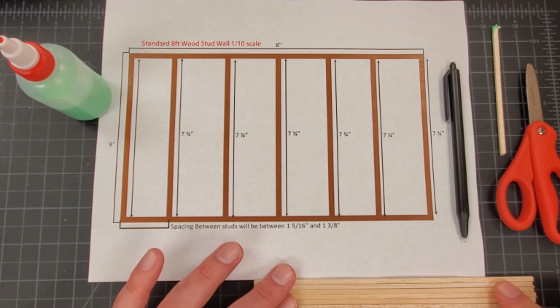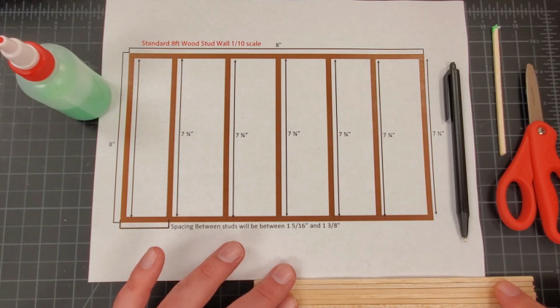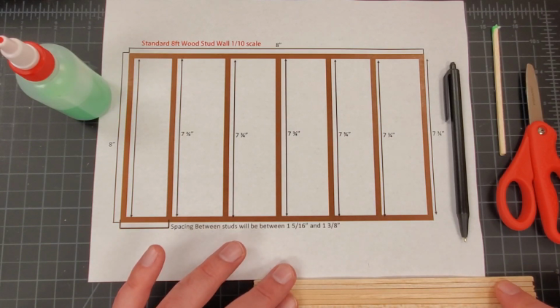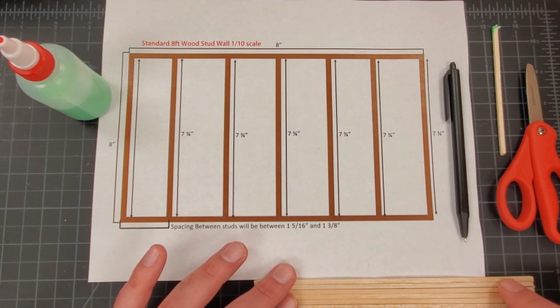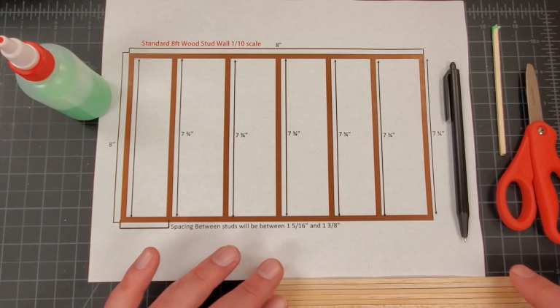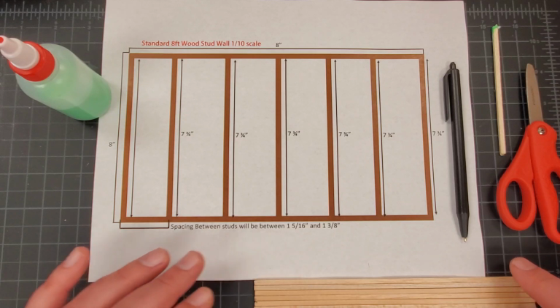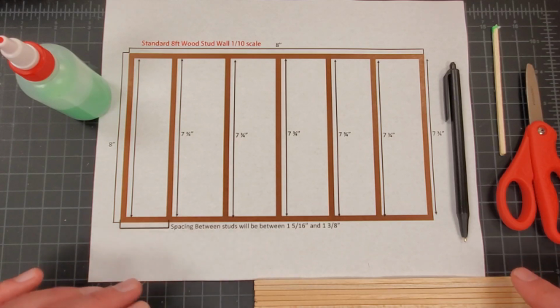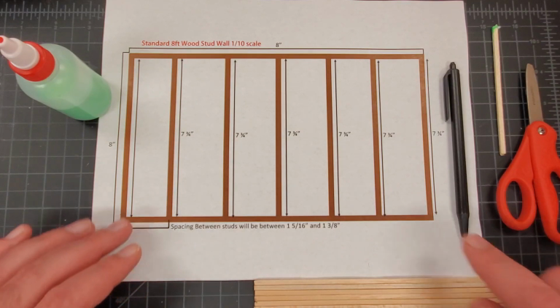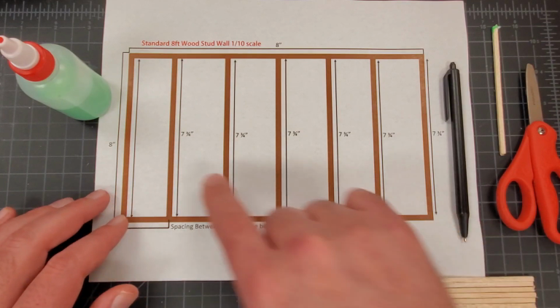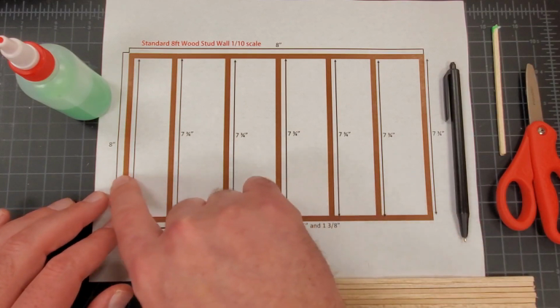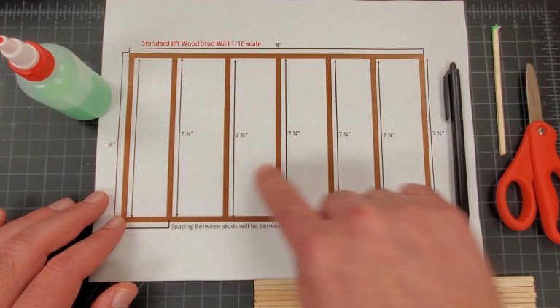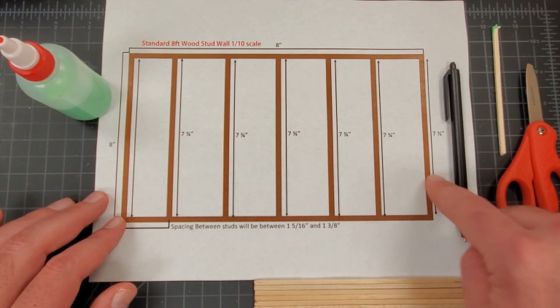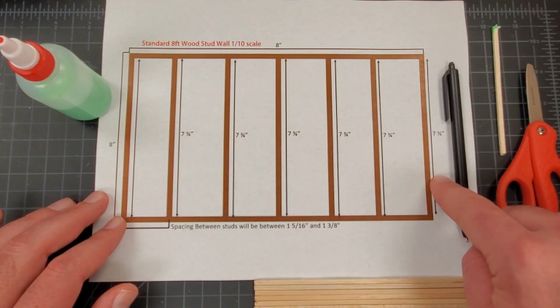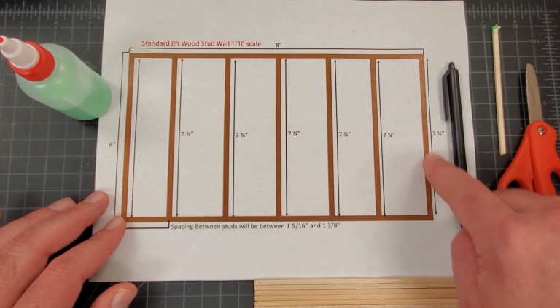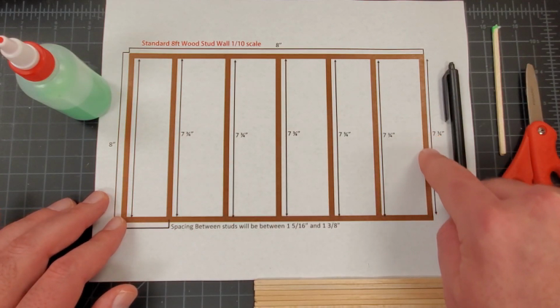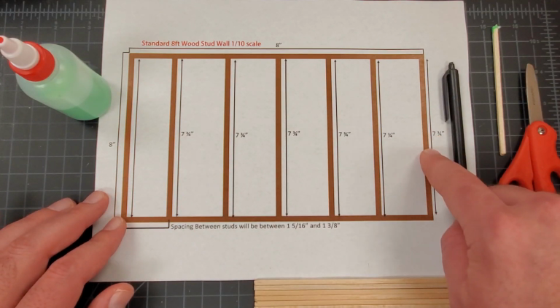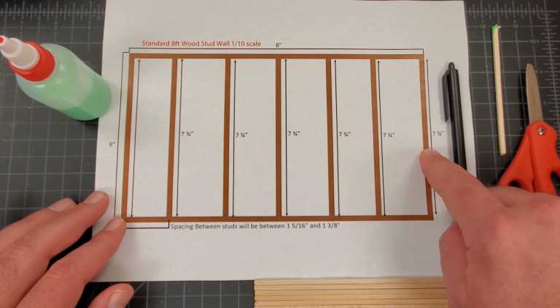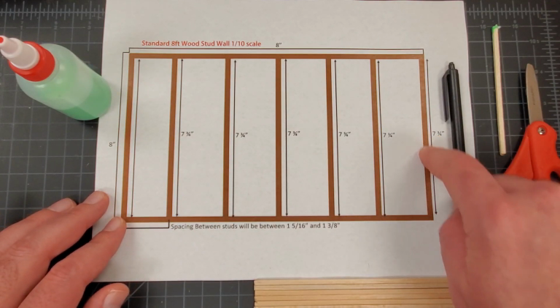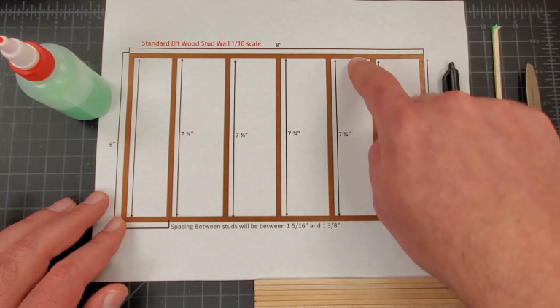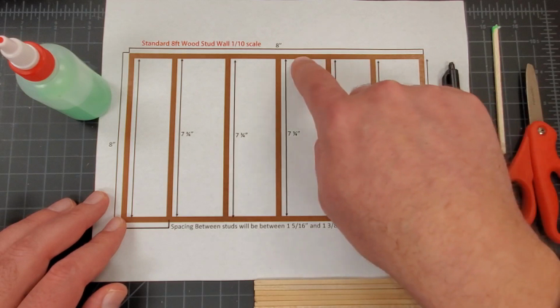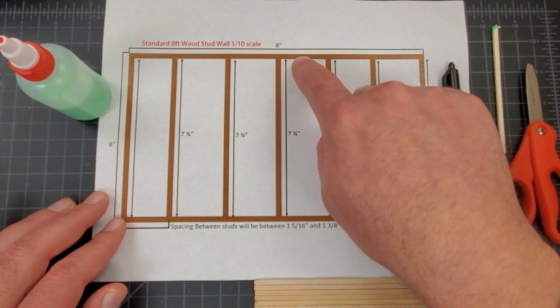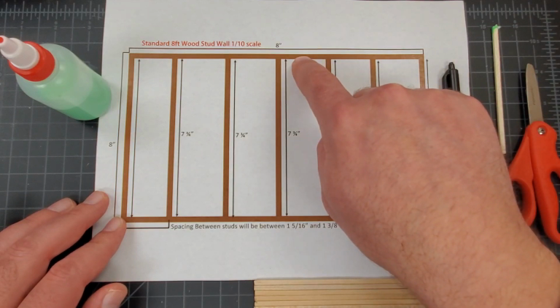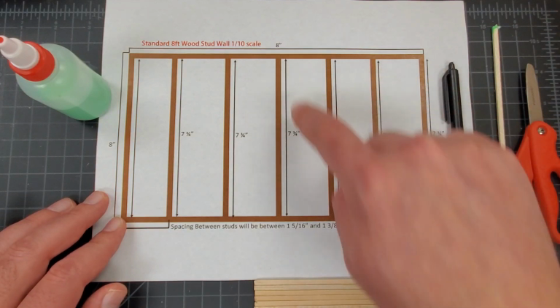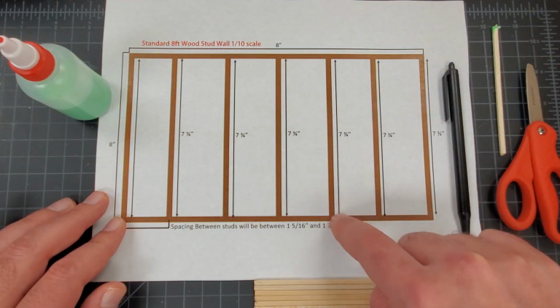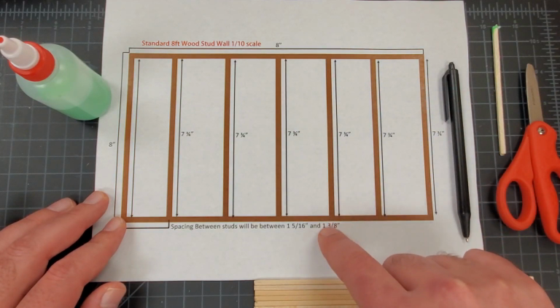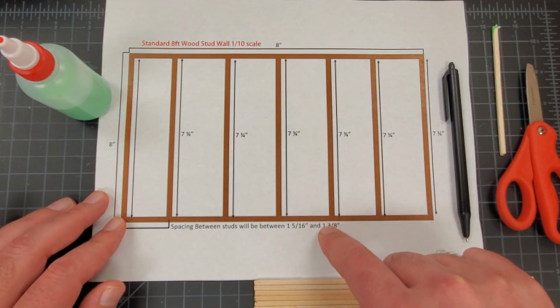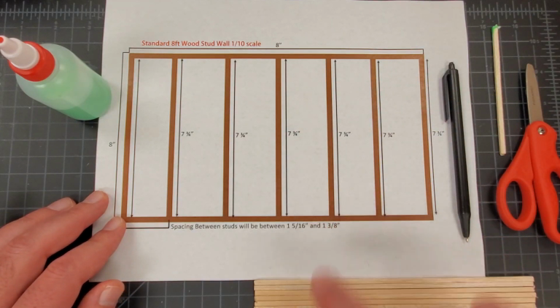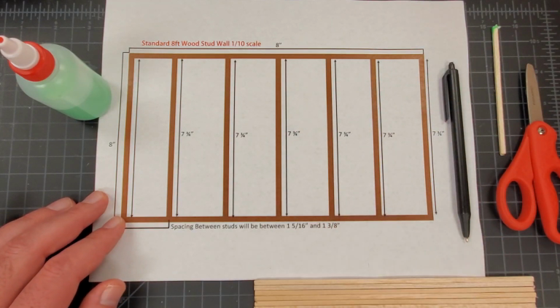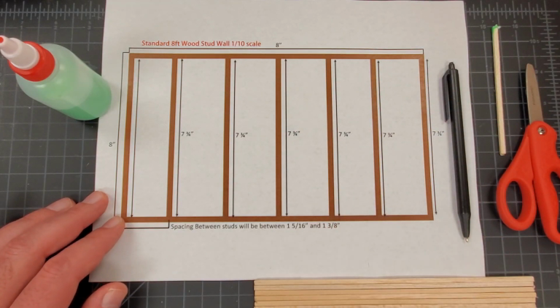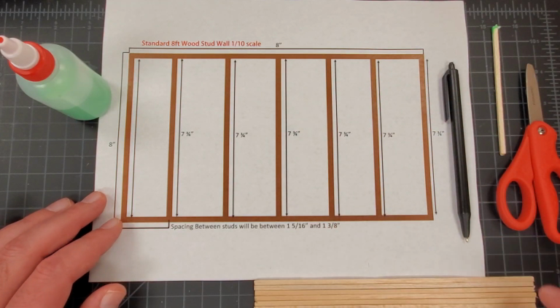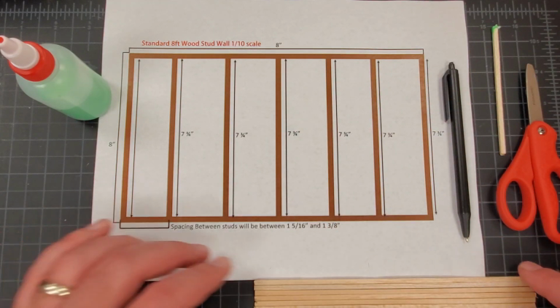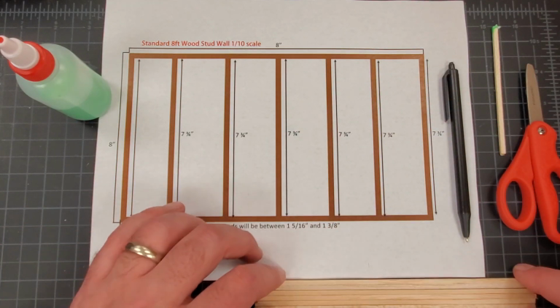We're going to be cutting these at different lengths. We're going to need seven studs cut at seven and three quarters of an inch, and we'll need a top plate and a bottom plate, both cut at eight inches.